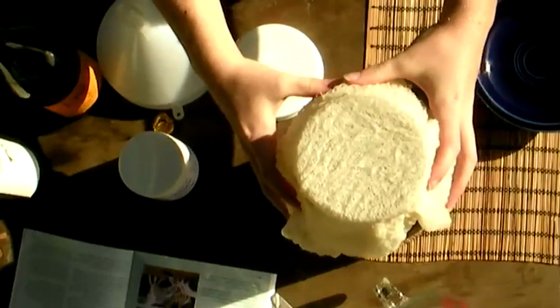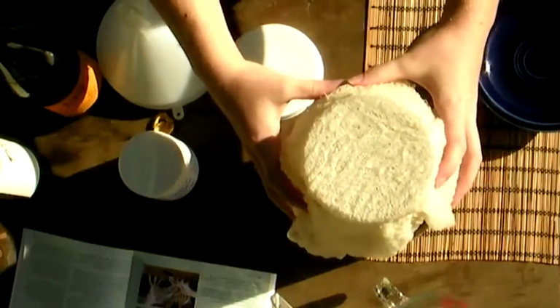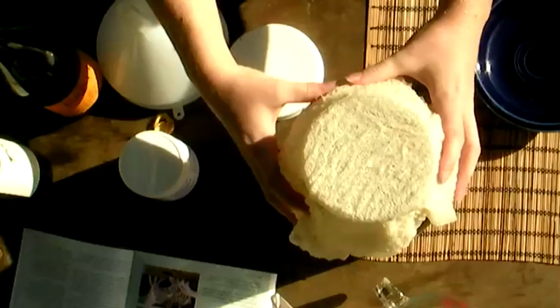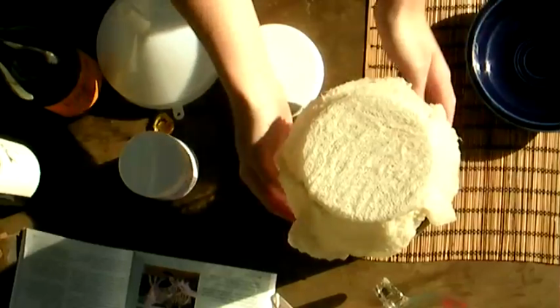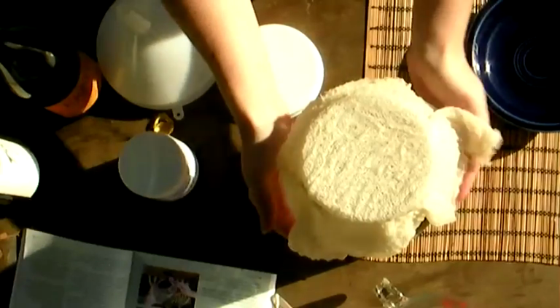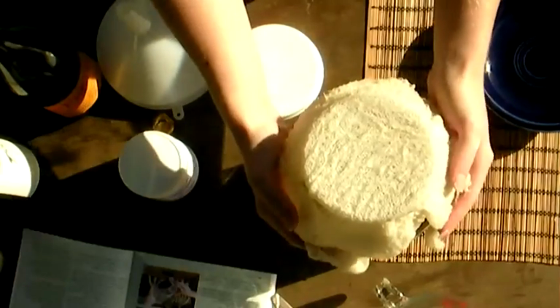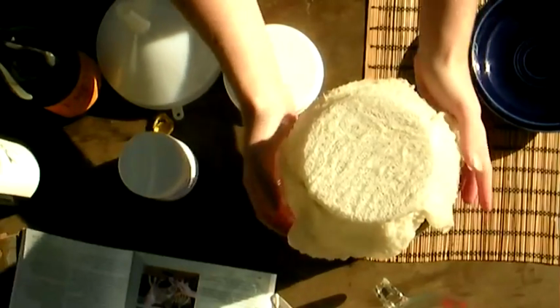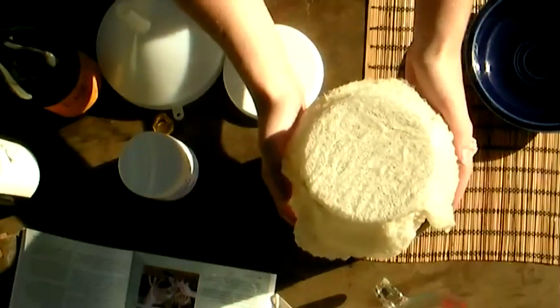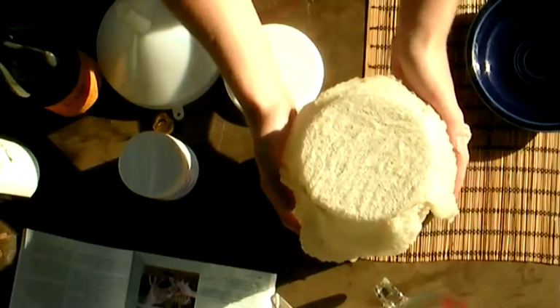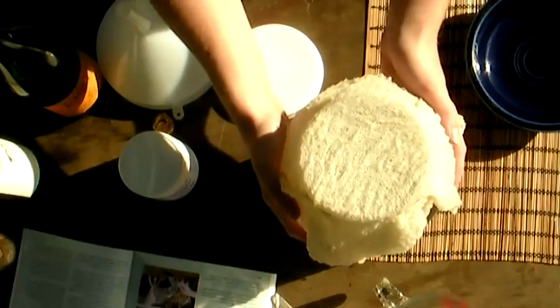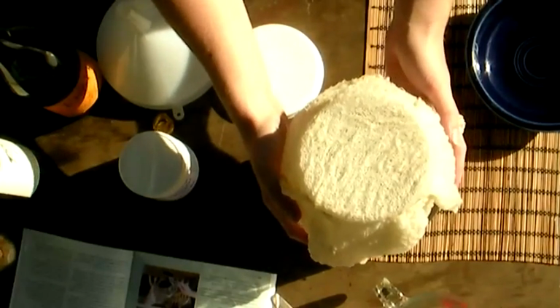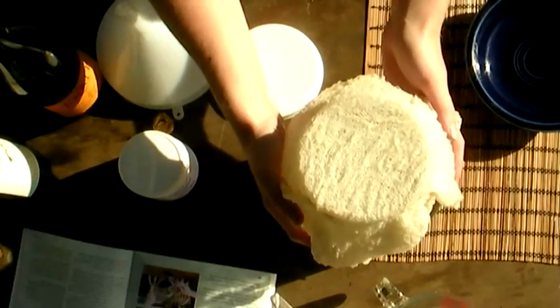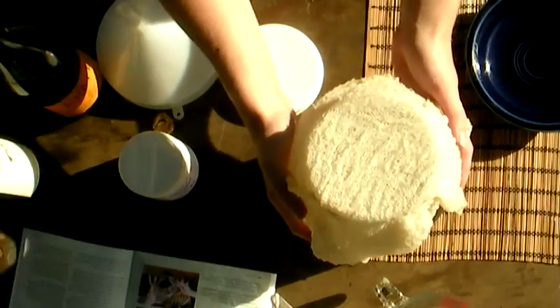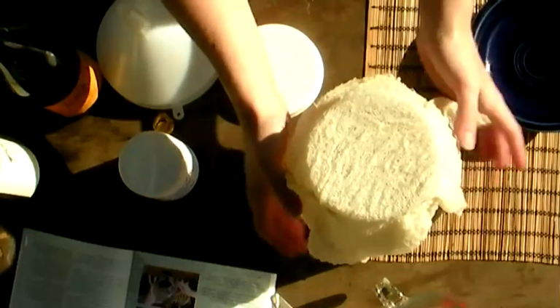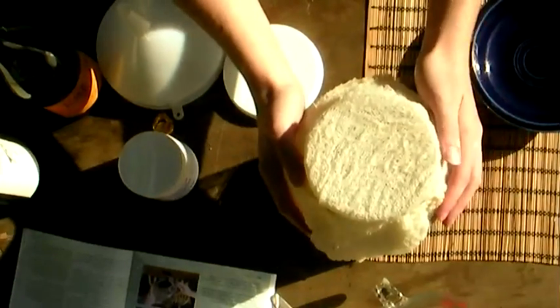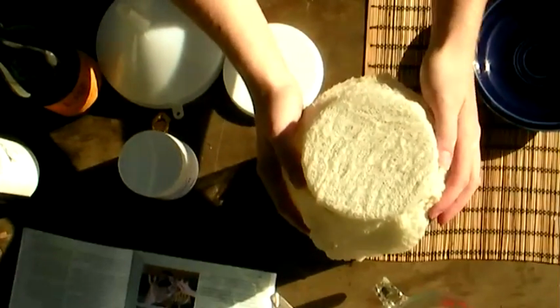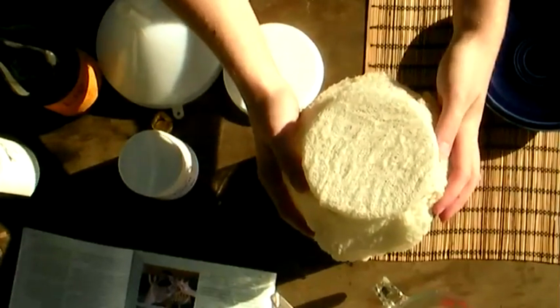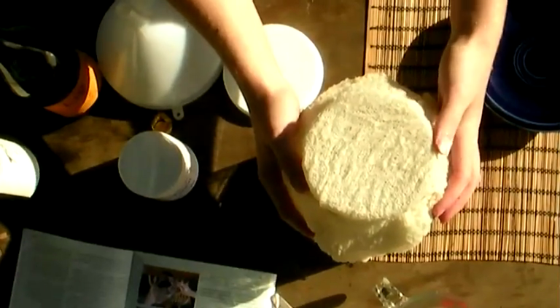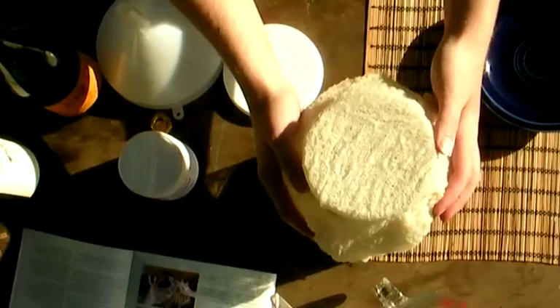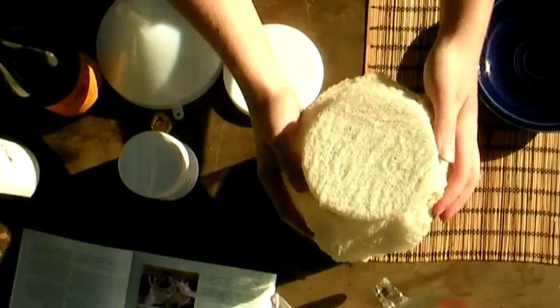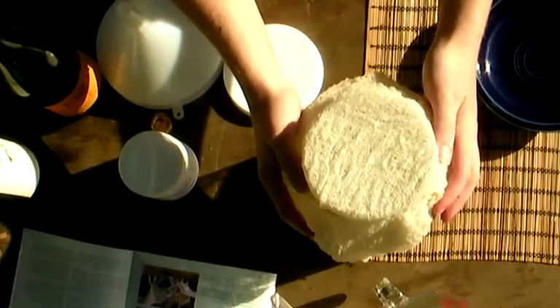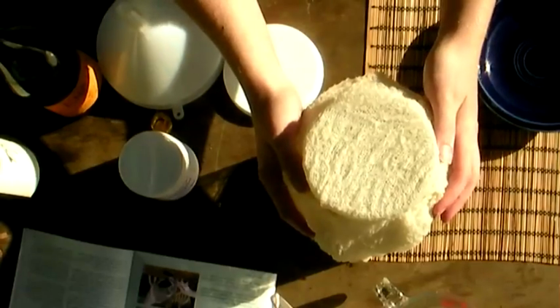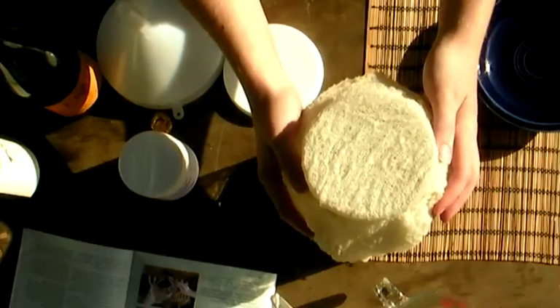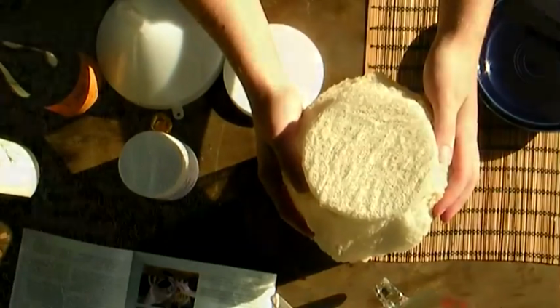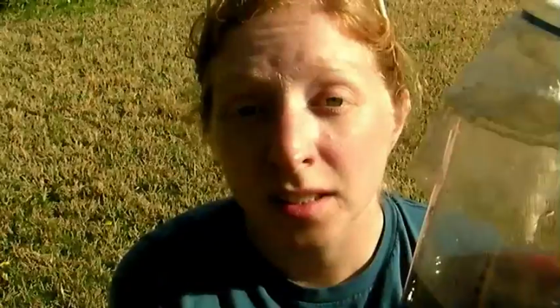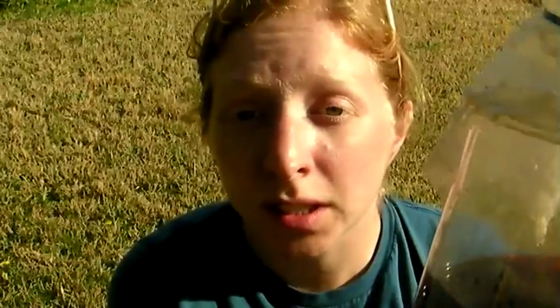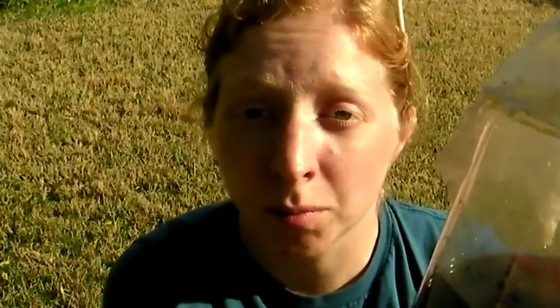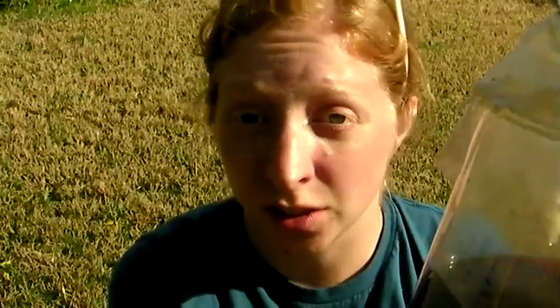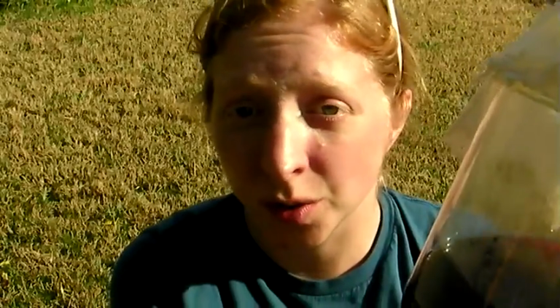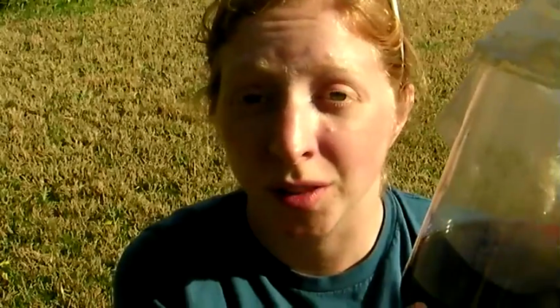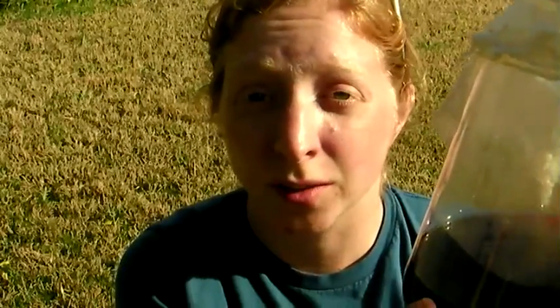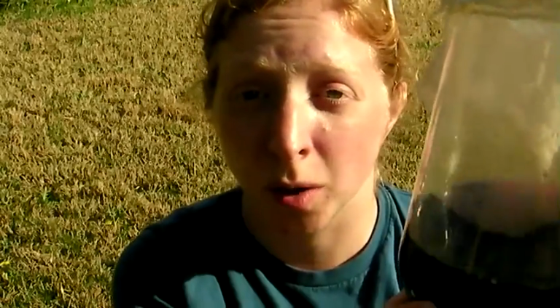I'm going to store this in a dark, warm place — about 75 degrees Fahrenheit — for six weeks before tasting it to see if it needs more time. This is a really easy project you can do at home with your leftover wine.